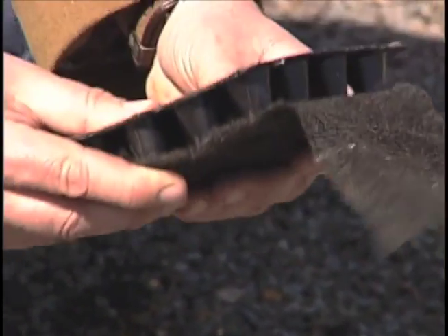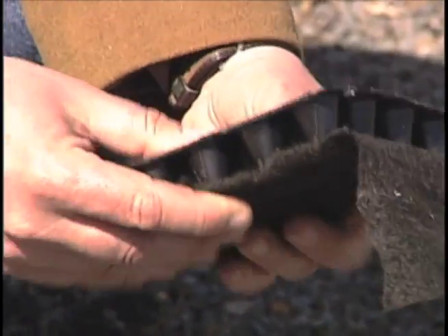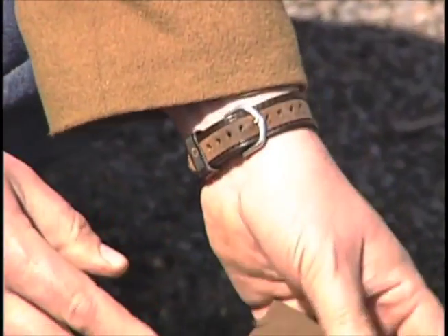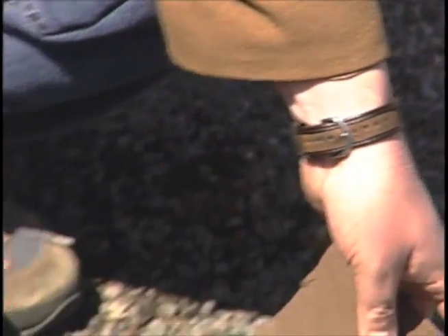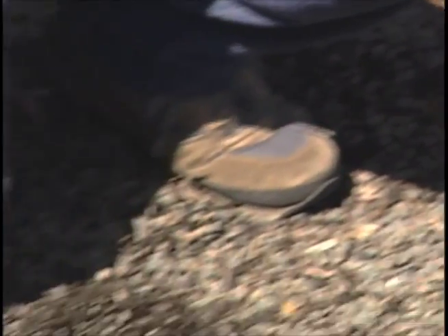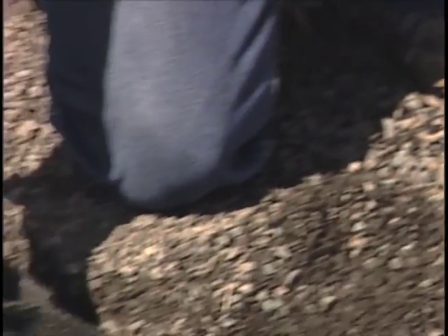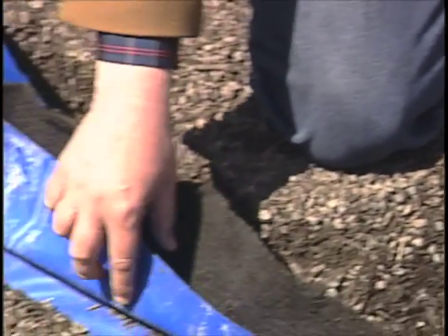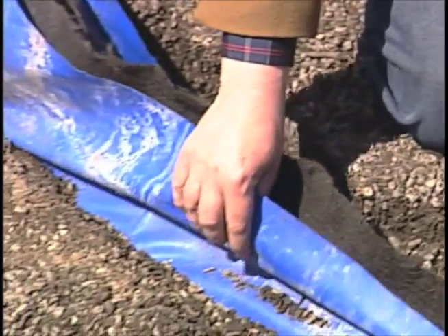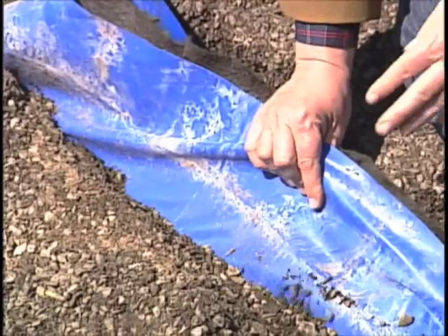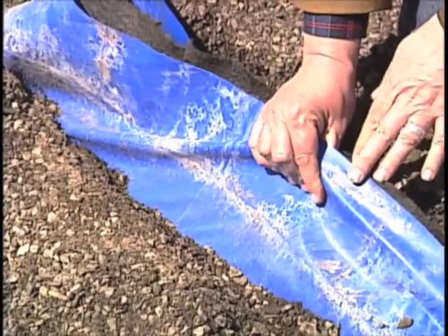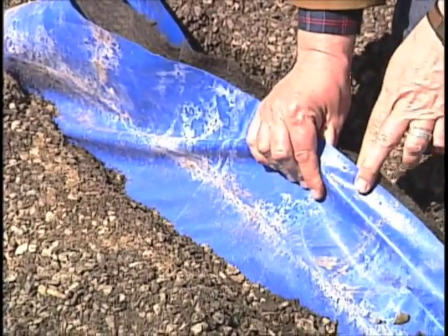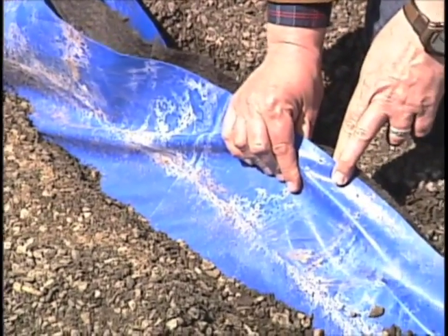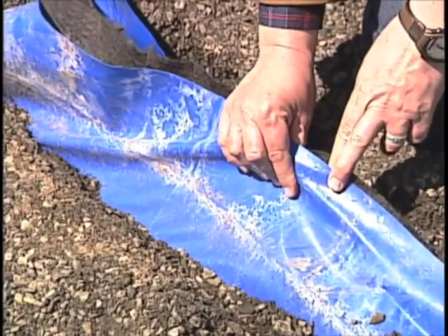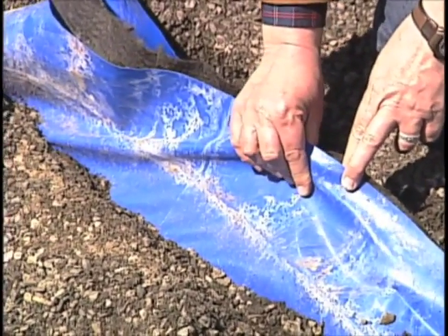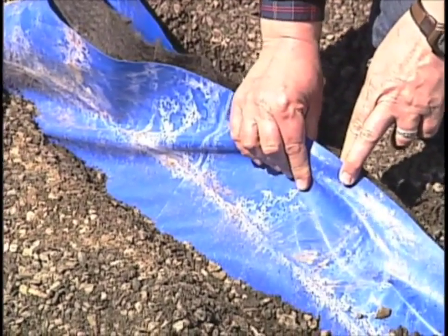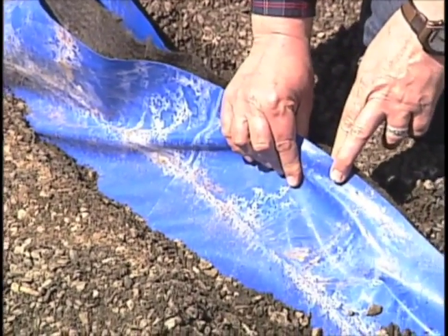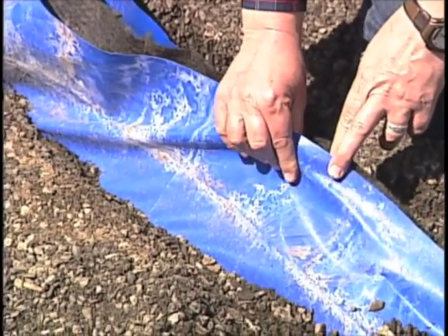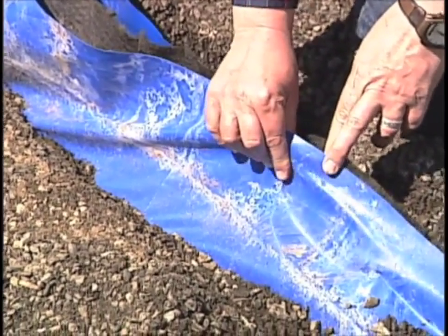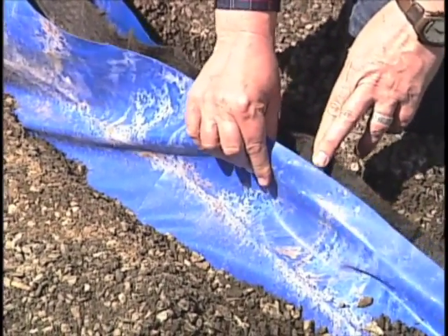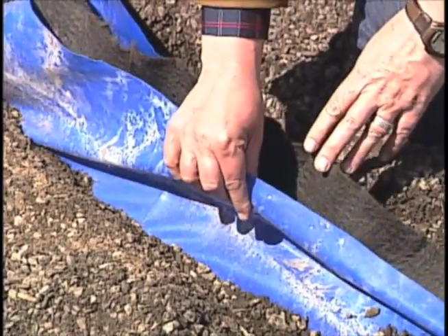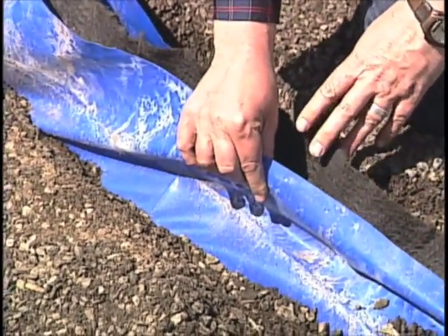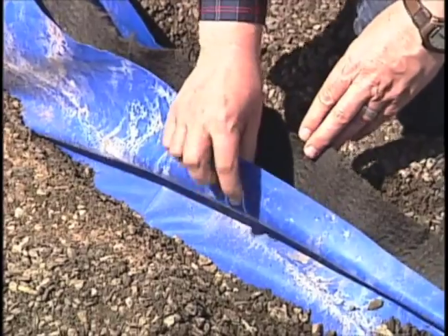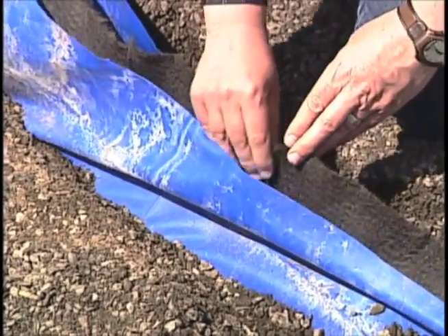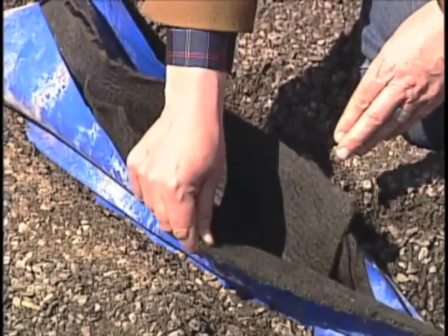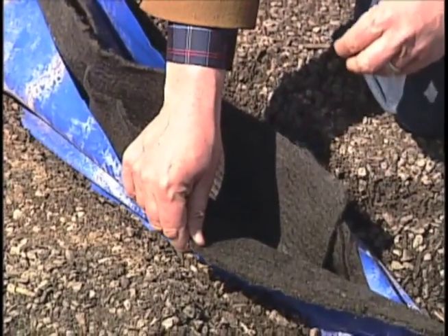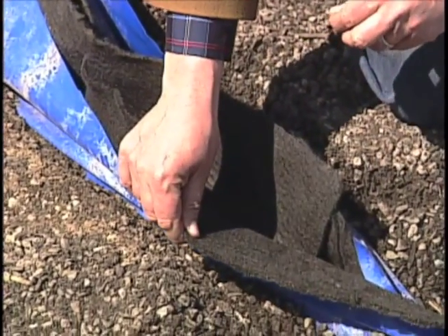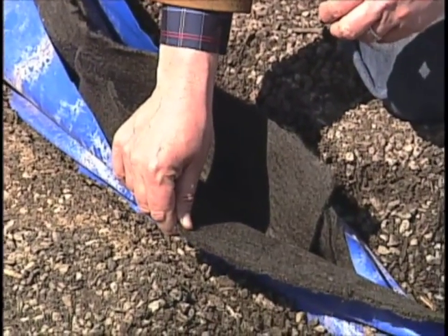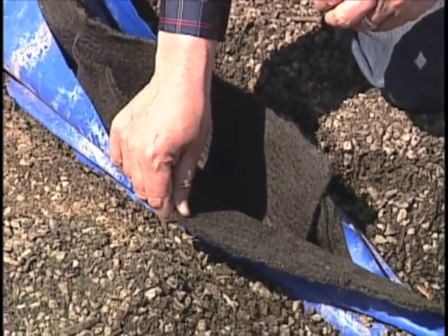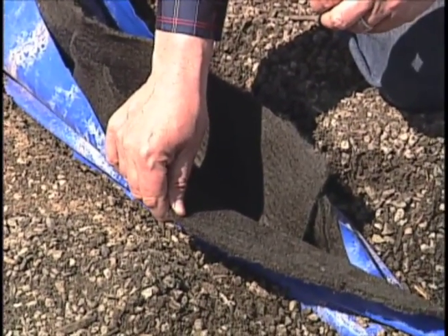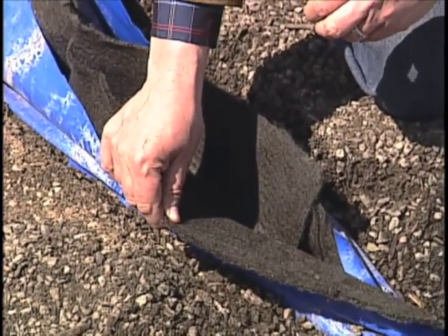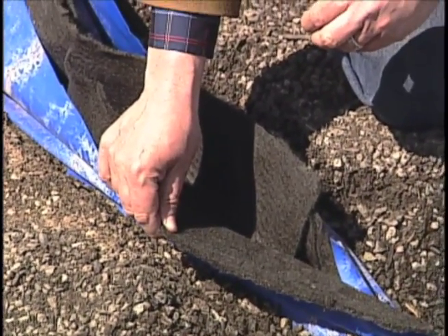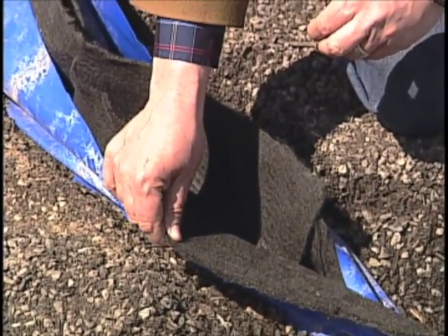That layer is followed by a plastic layer which is a root barrier, which helps to prevent roots from going into the waterproofing material, and a felt layer to help distribute excess water.